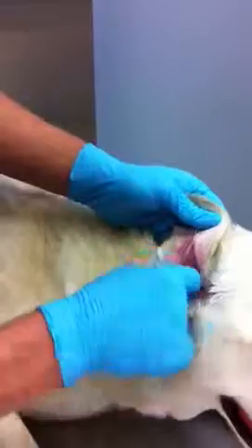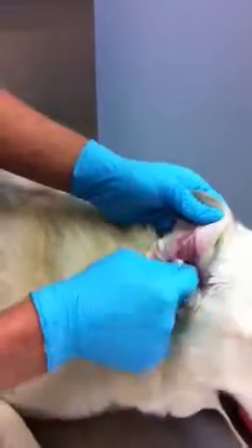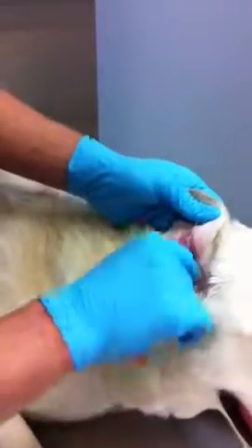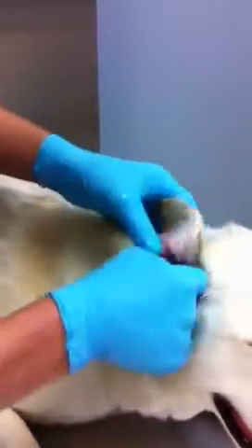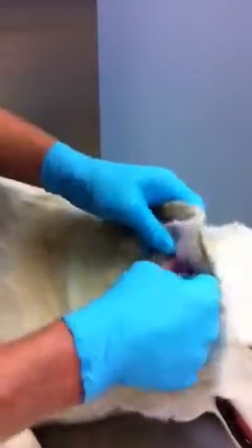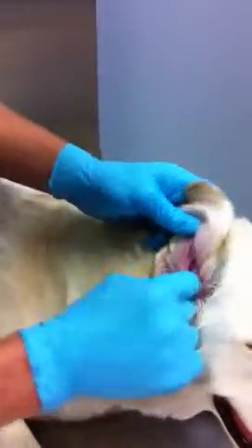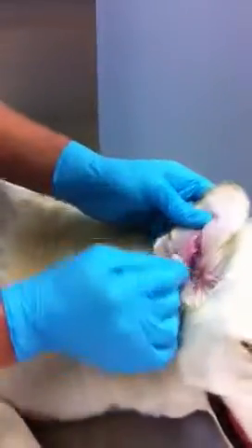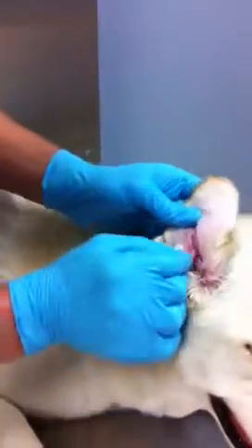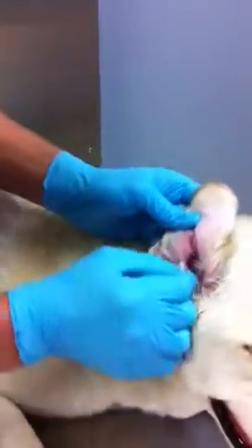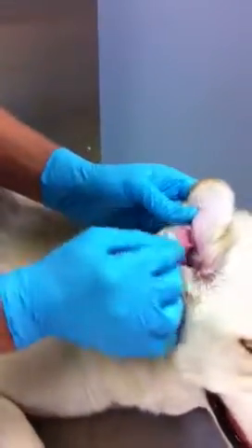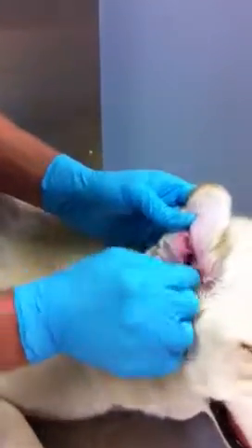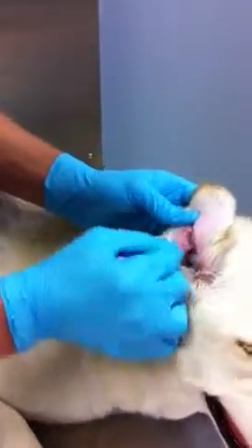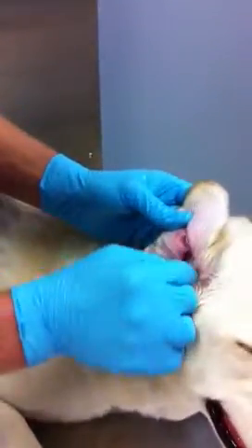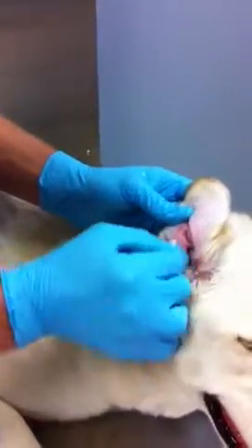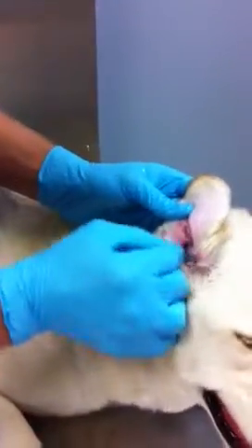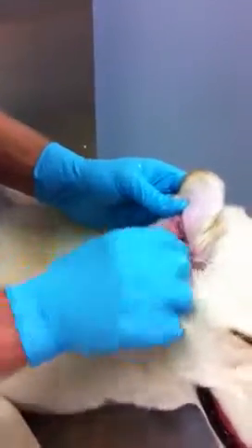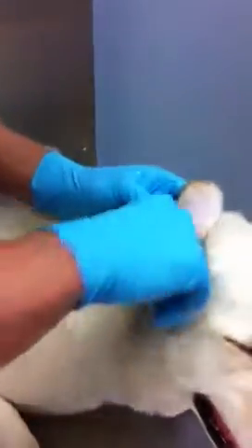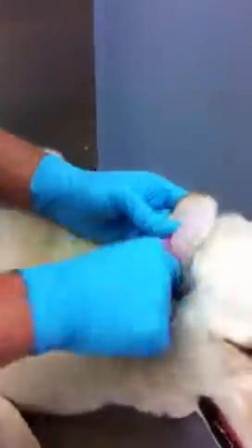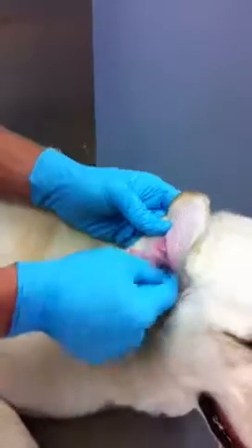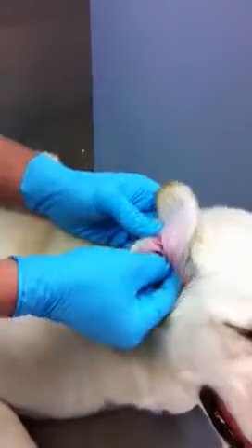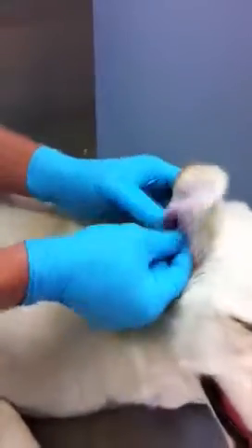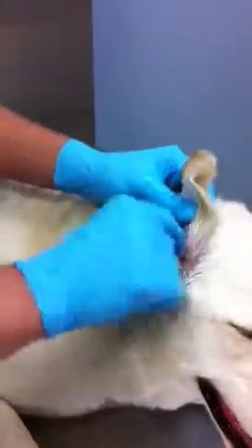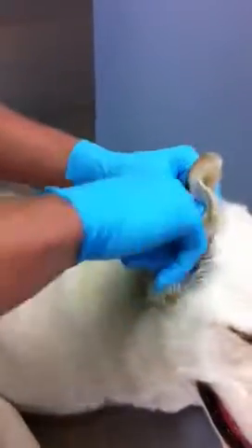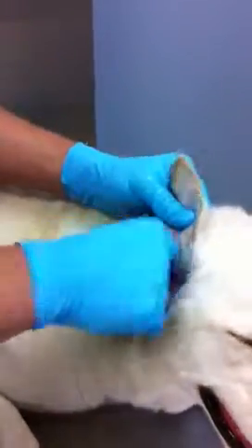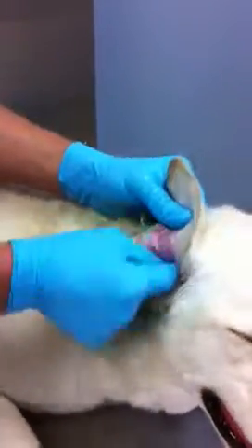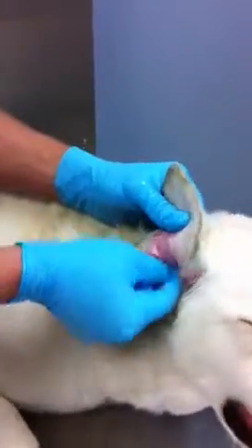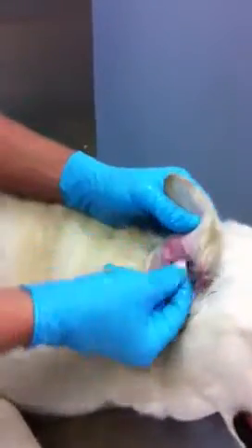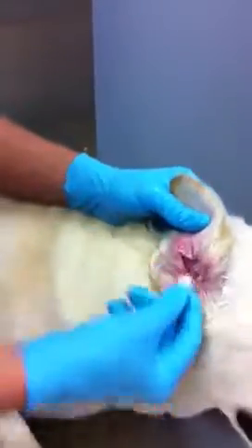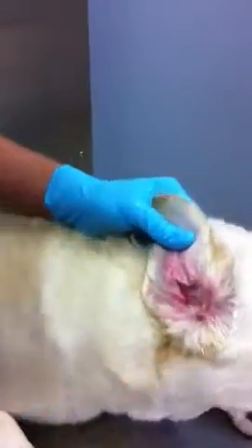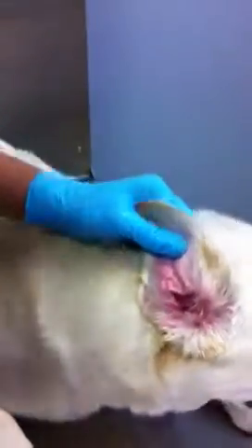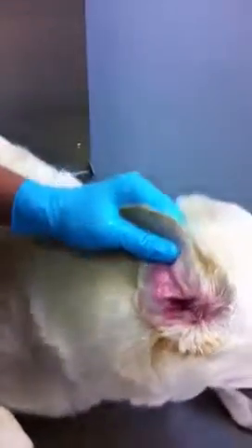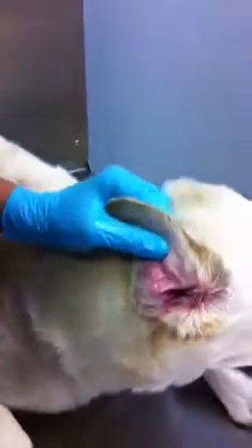Some dogs have hairier ears, which makes it a little more difficult to clean, so that's why it's recommended to check the ears once in a while, give them a brushing, and perhaps even a little trimming.